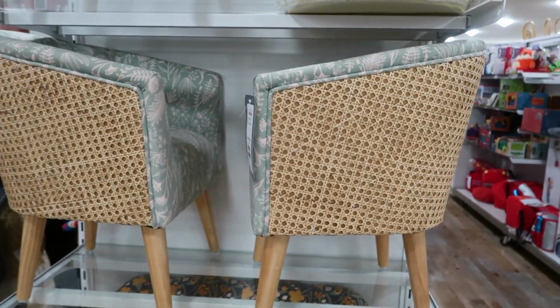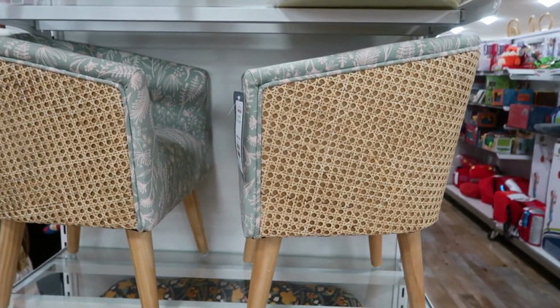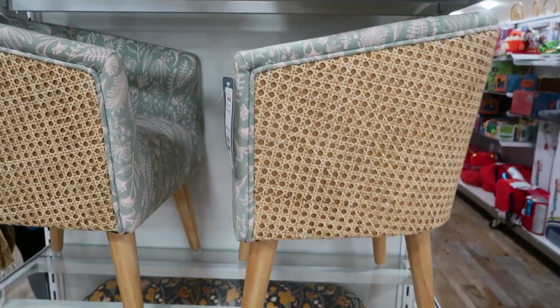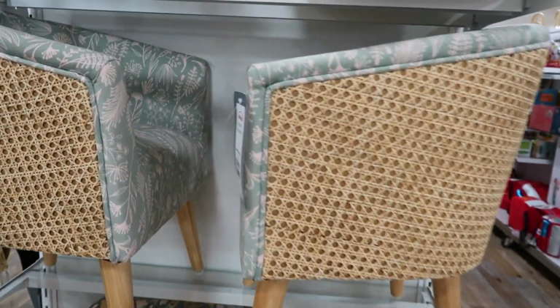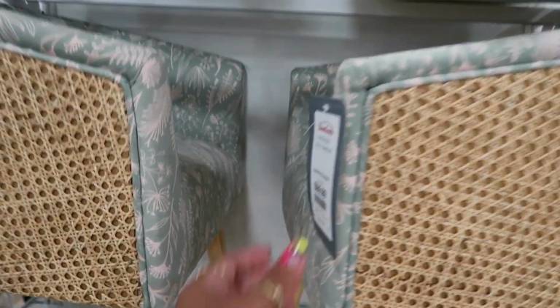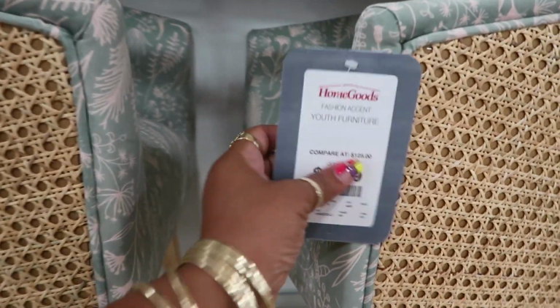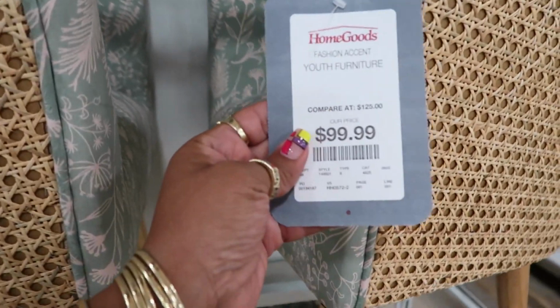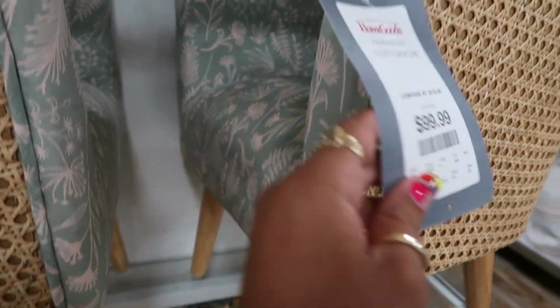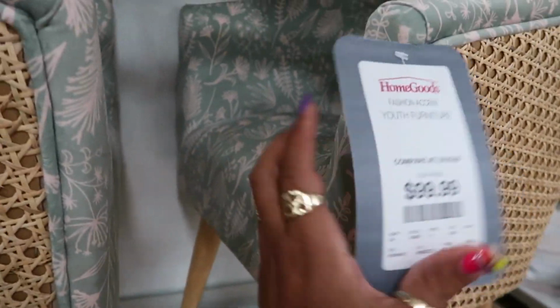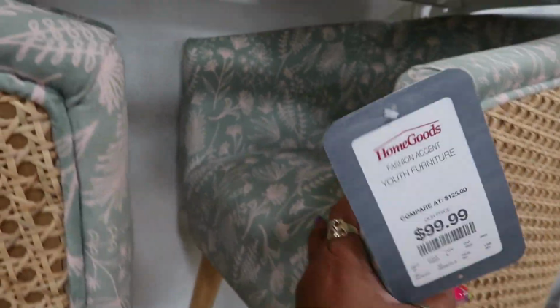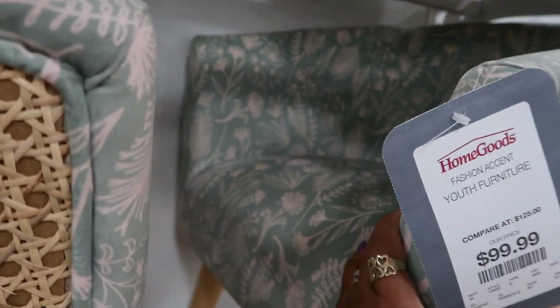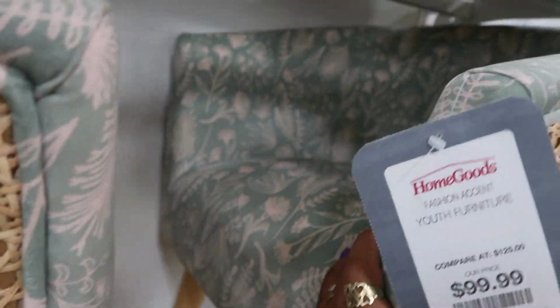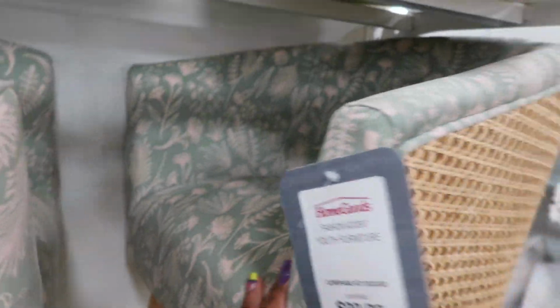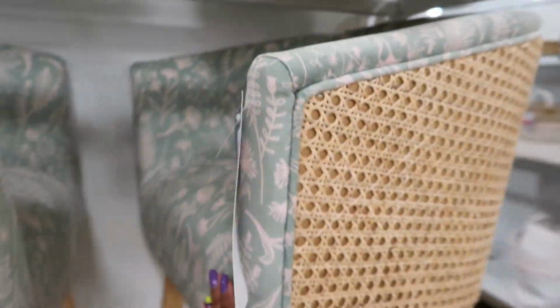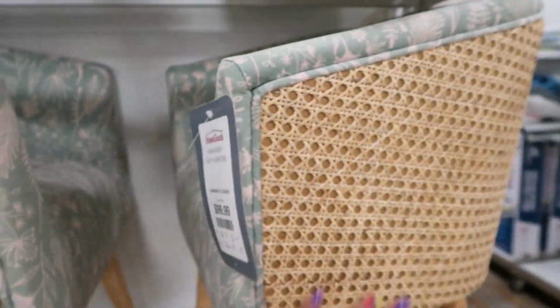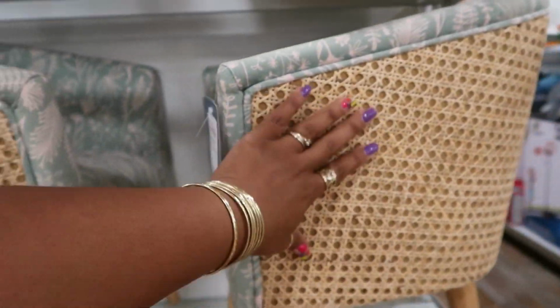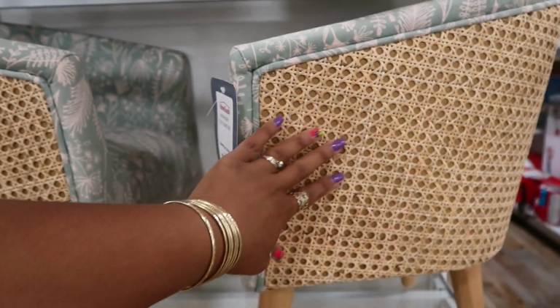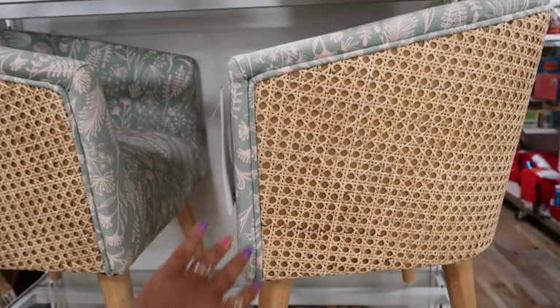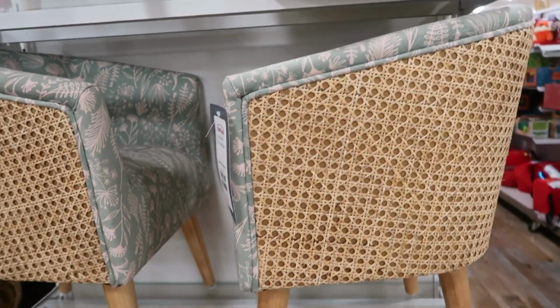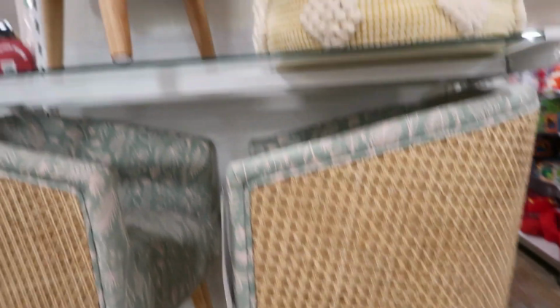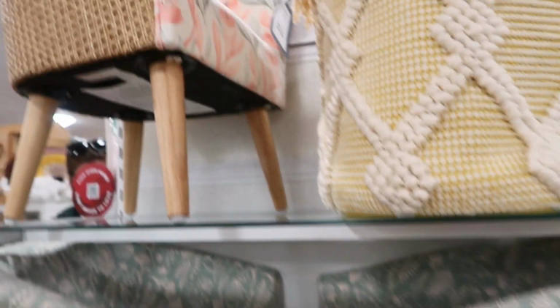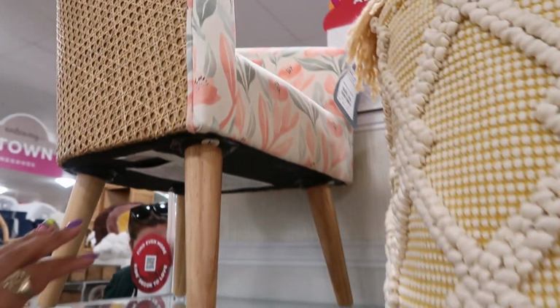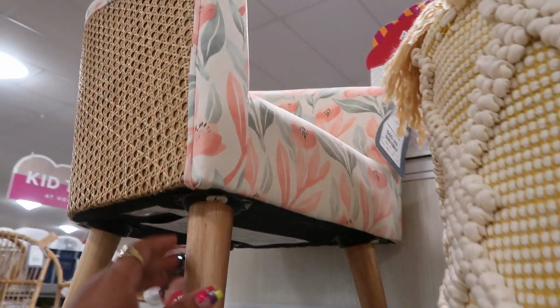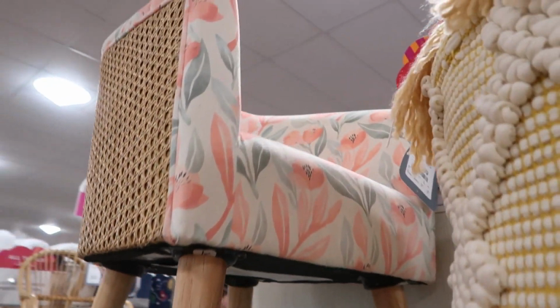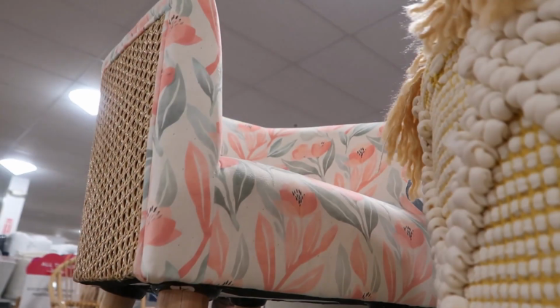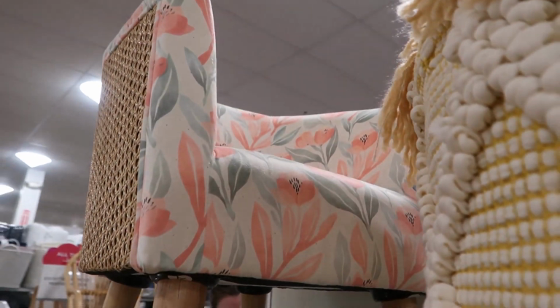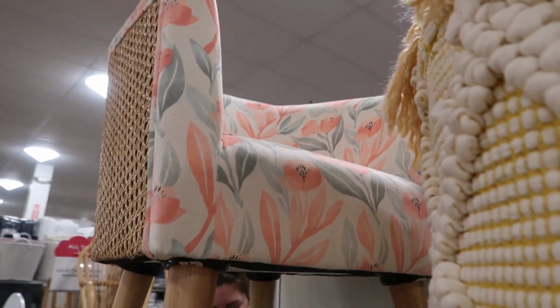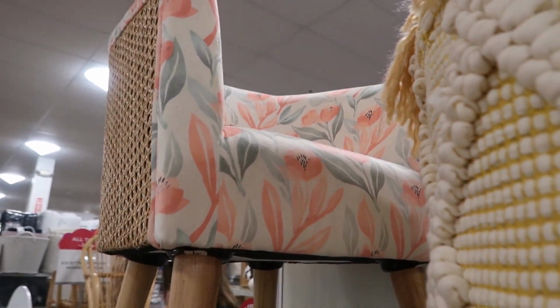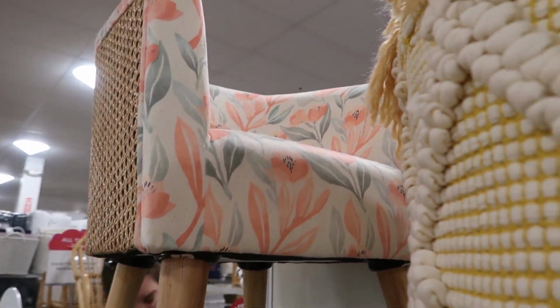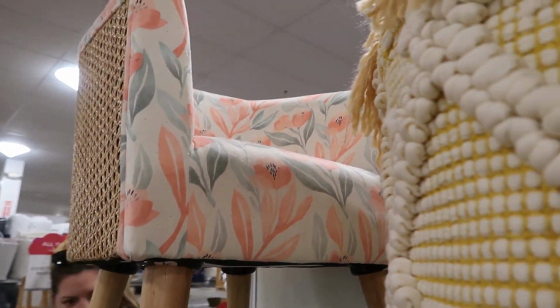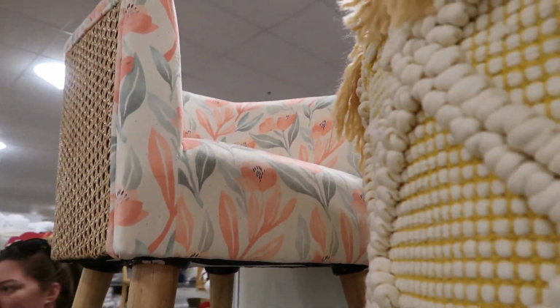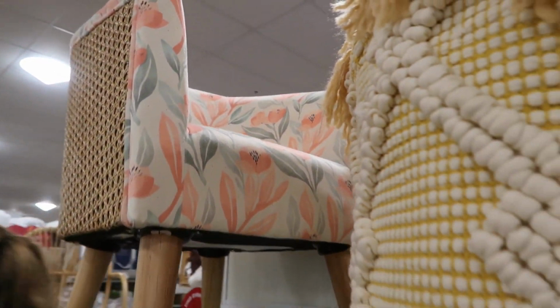These right here were cute too for $99 — that one came in that print and then there's a floral print up at the top, not really floral but it has some flowers on it.